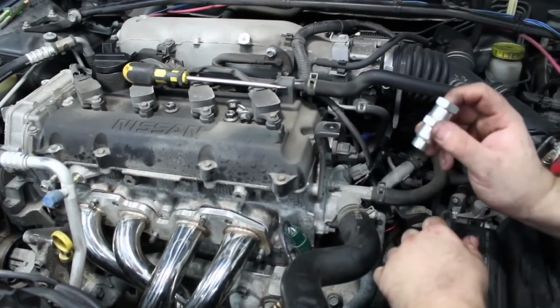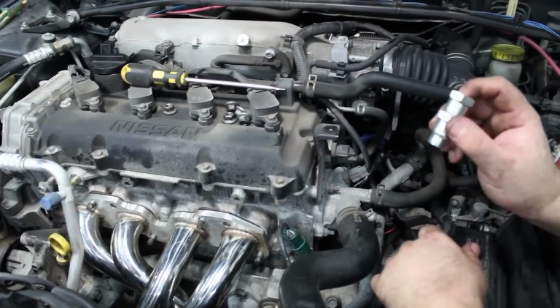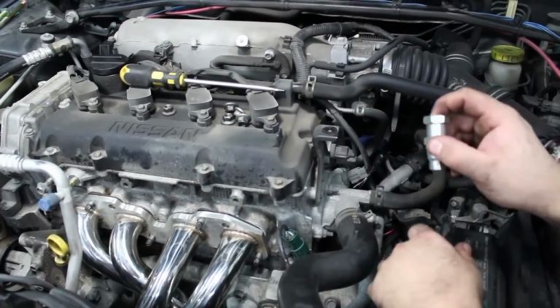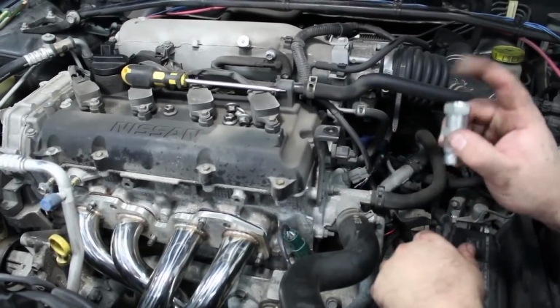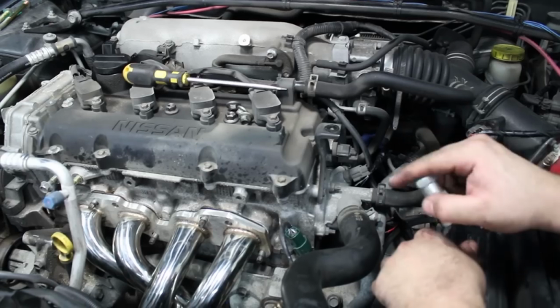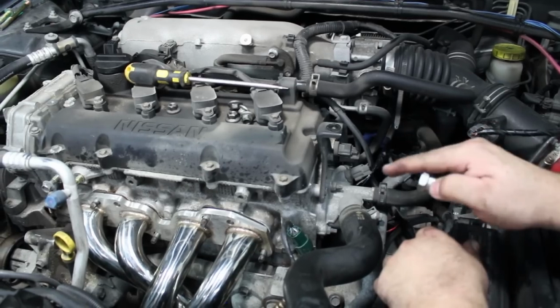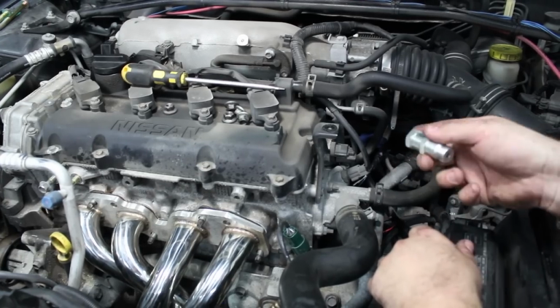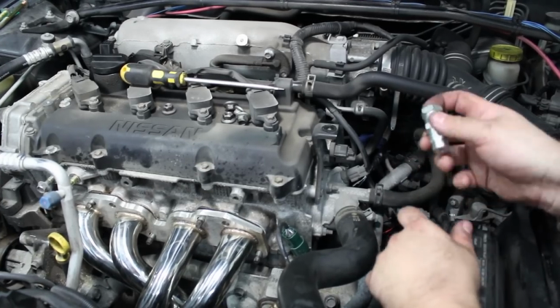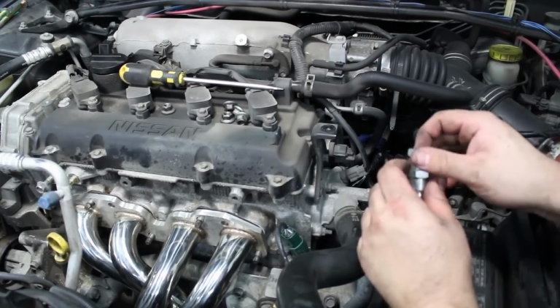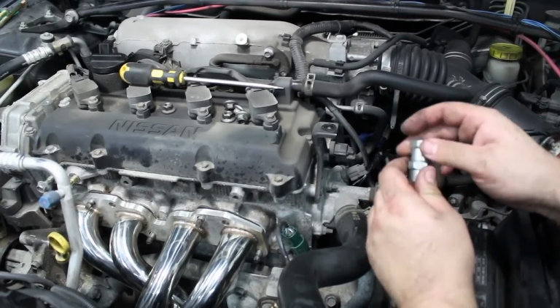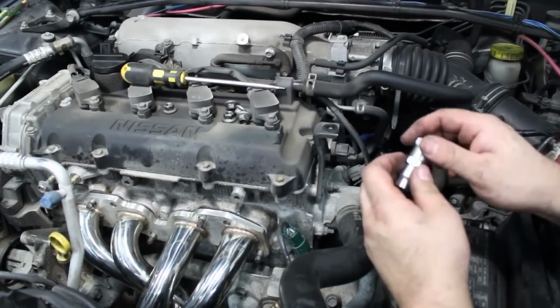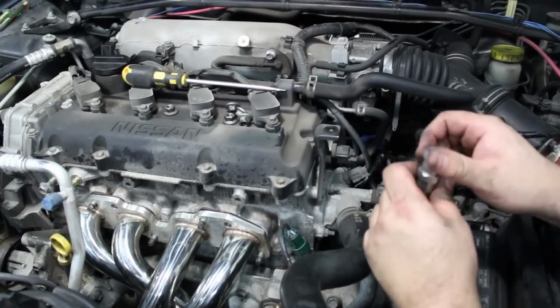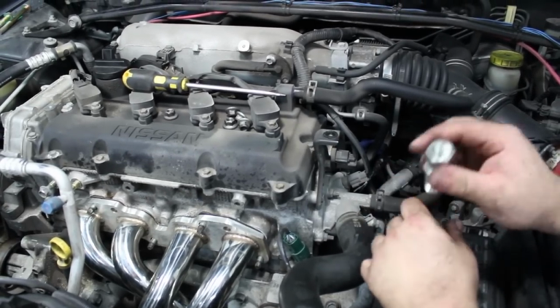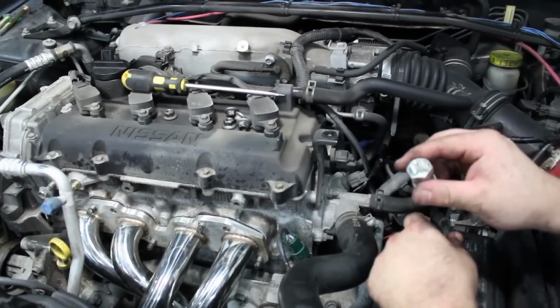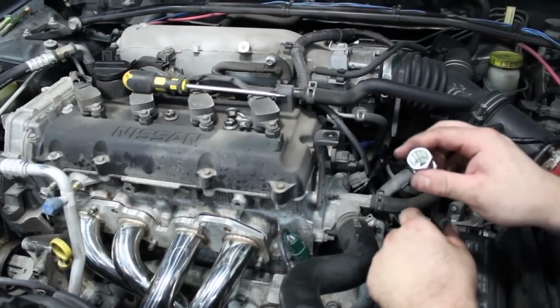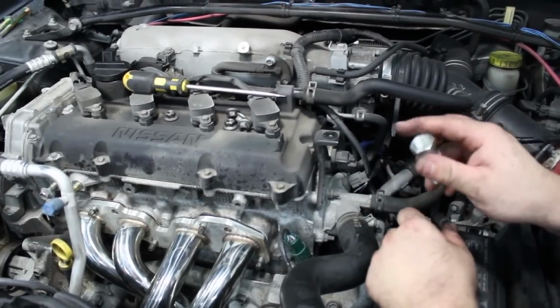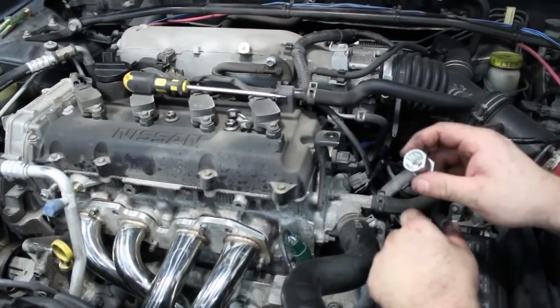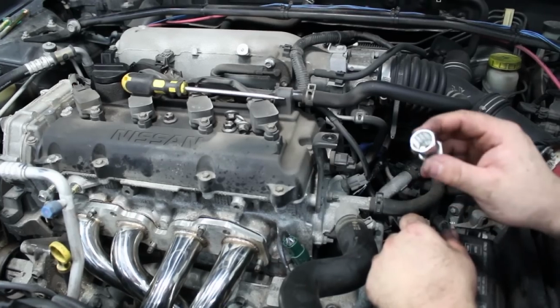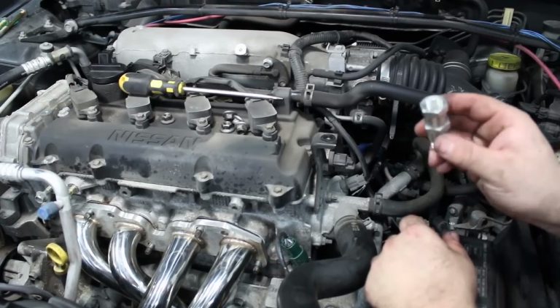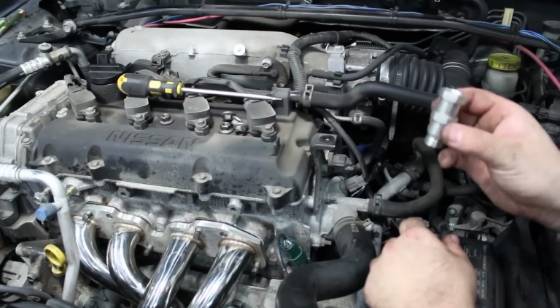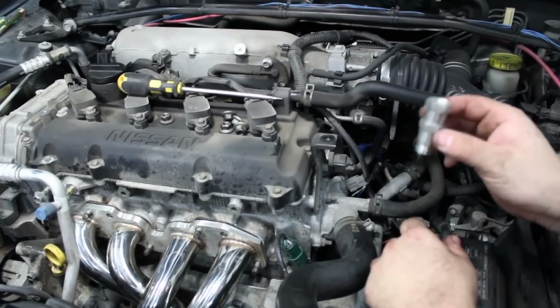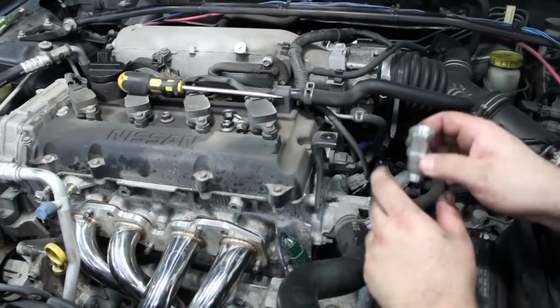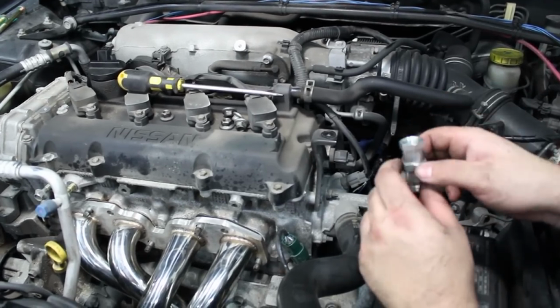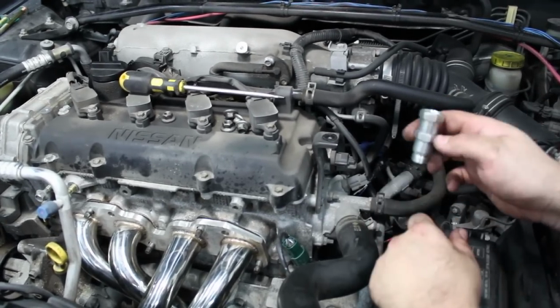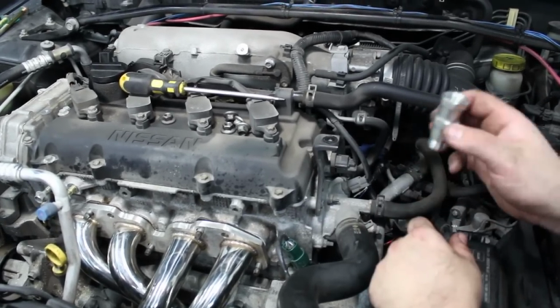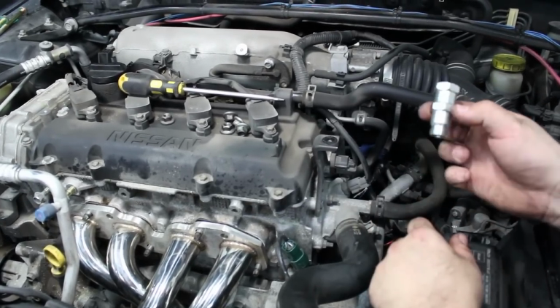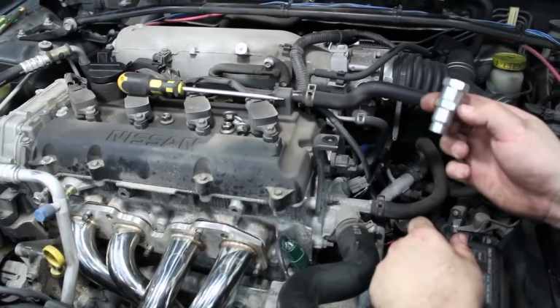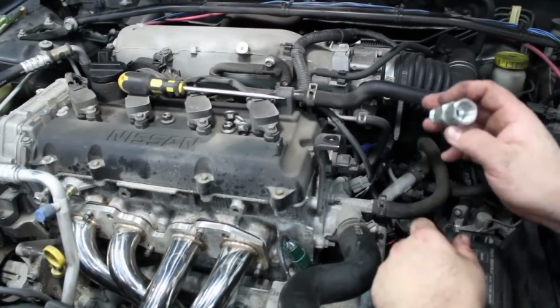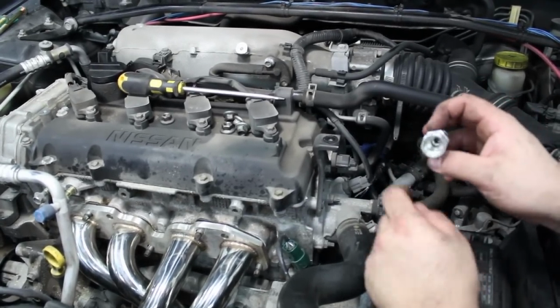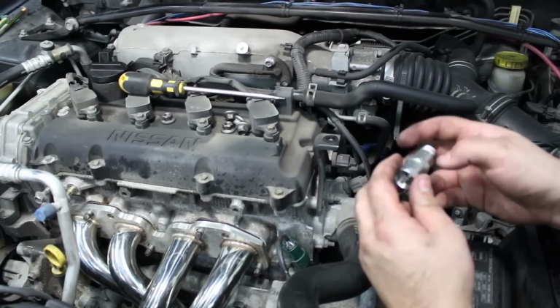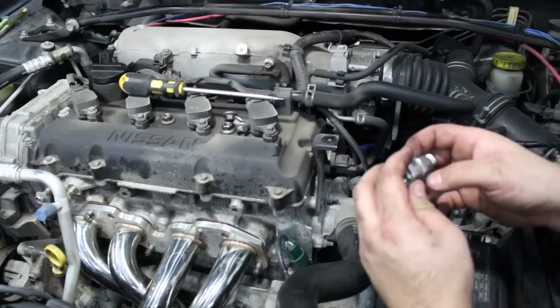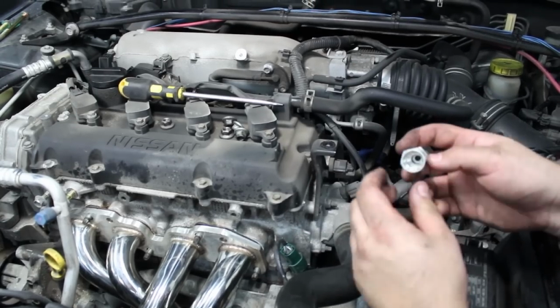But if you break the threads on these and need to buy a new oxygen sensor when you take them out, and you get a Bosch one, this will not work. It needs to be the original factory oxygen sensor.